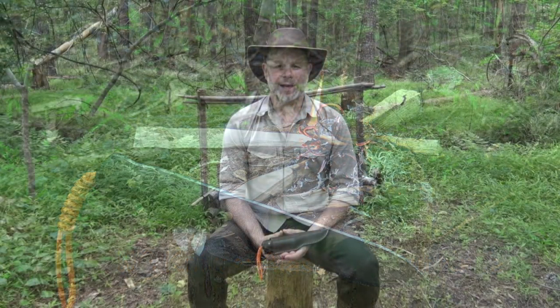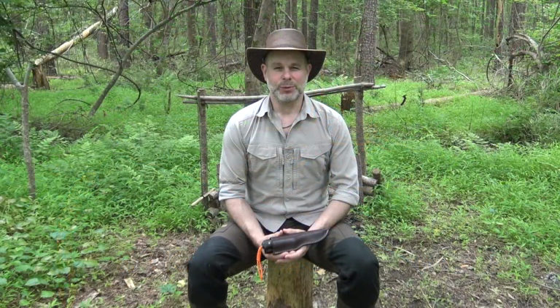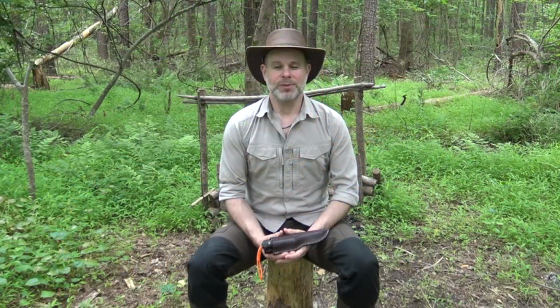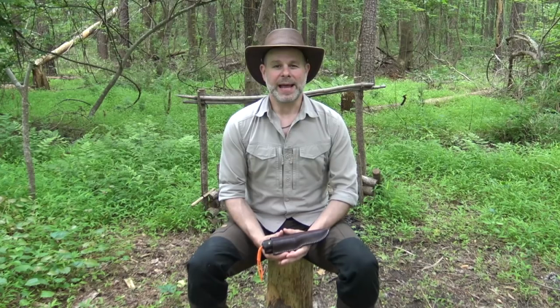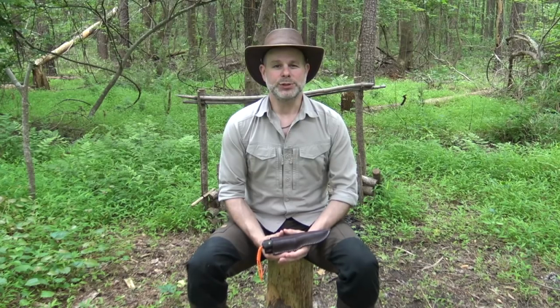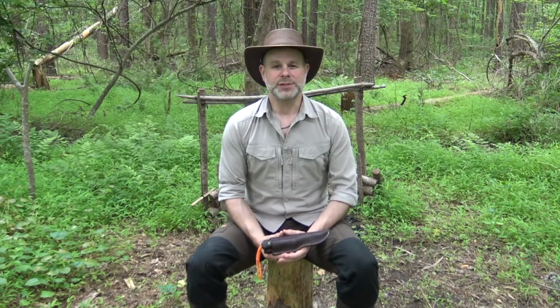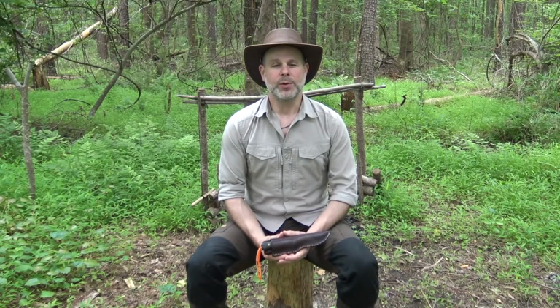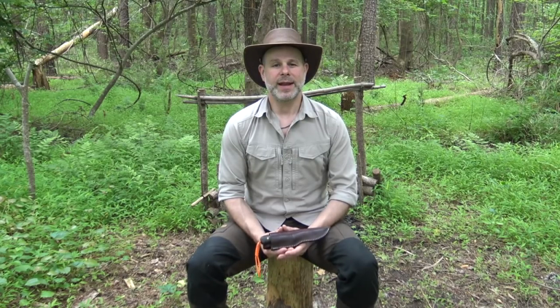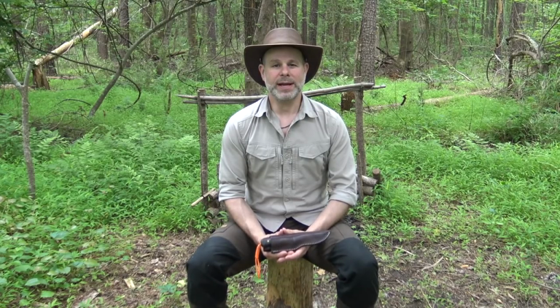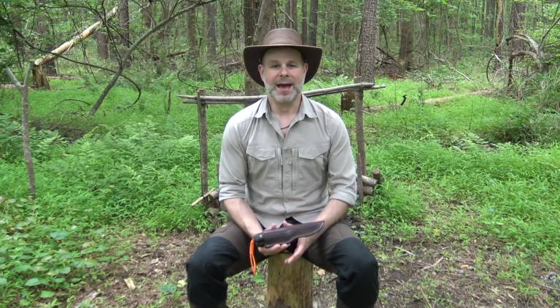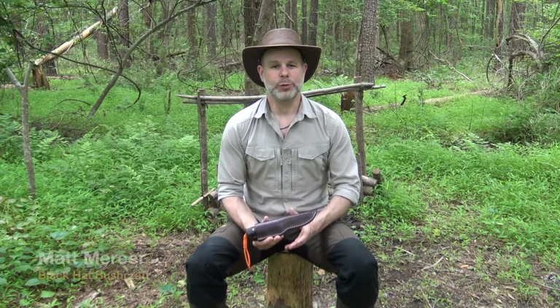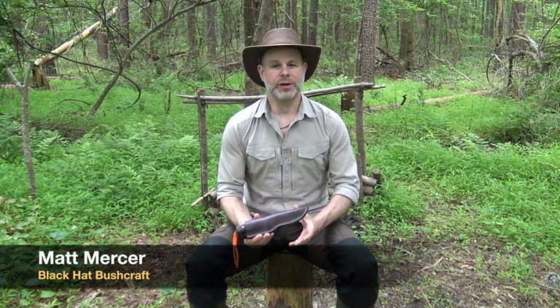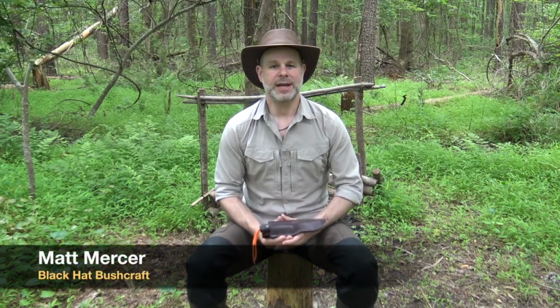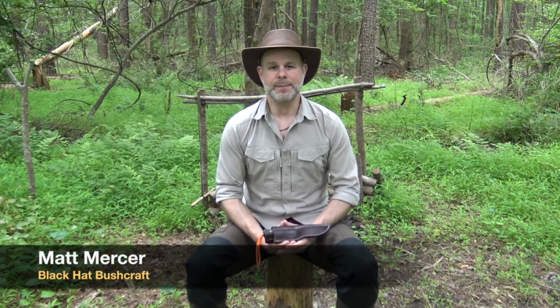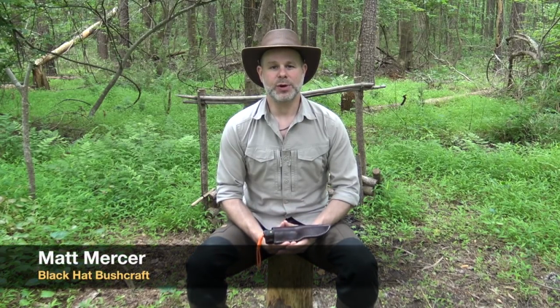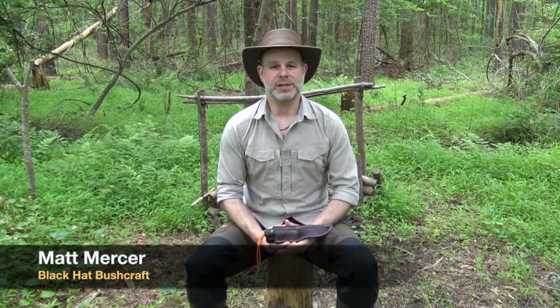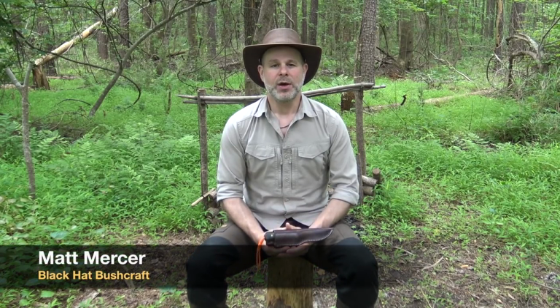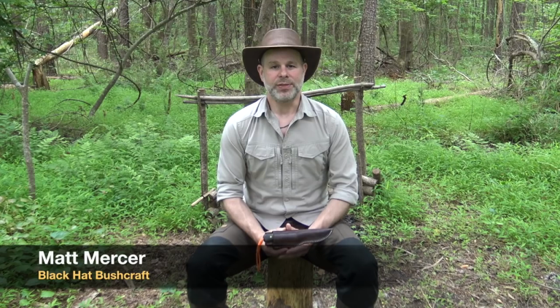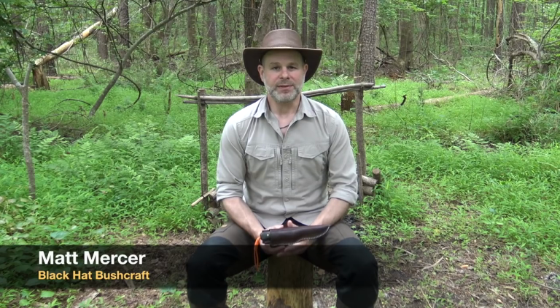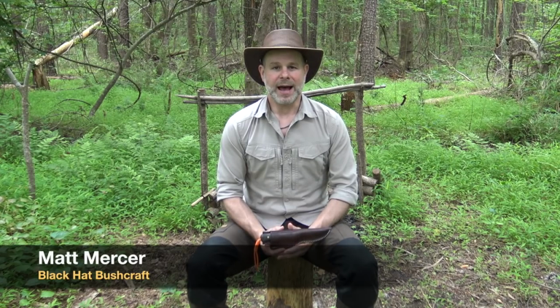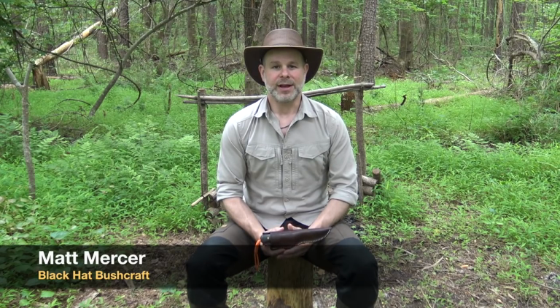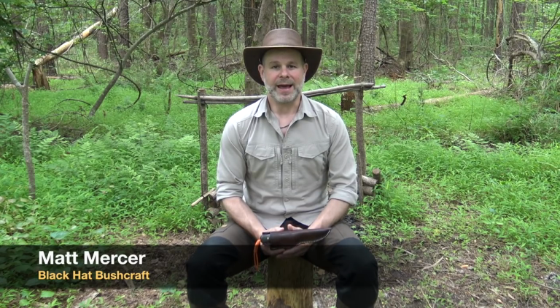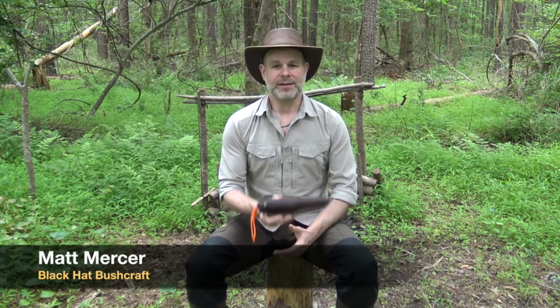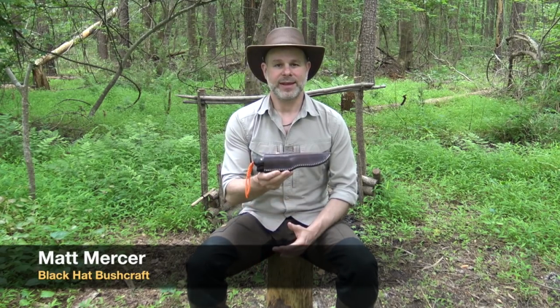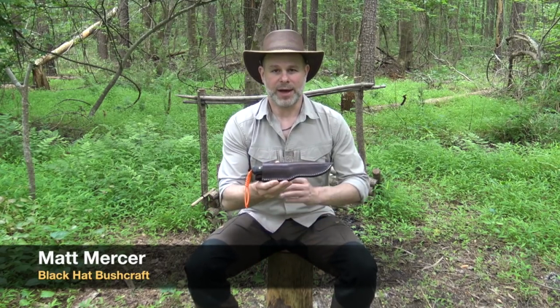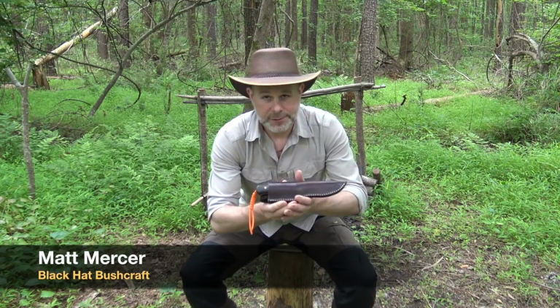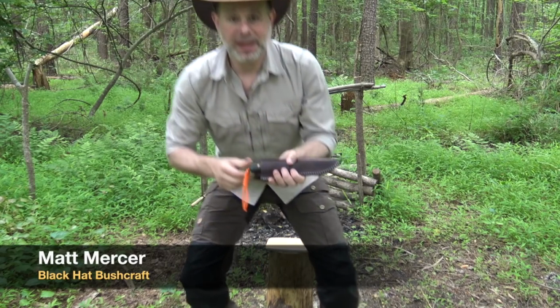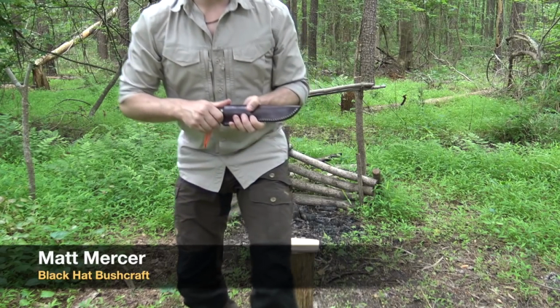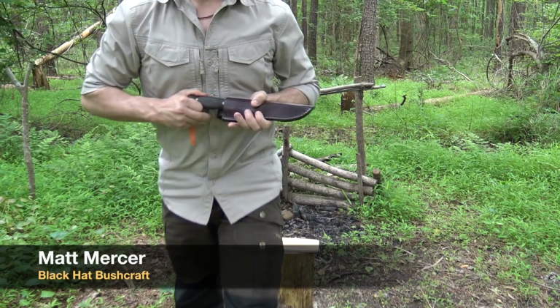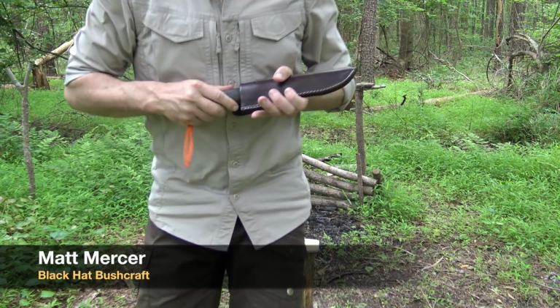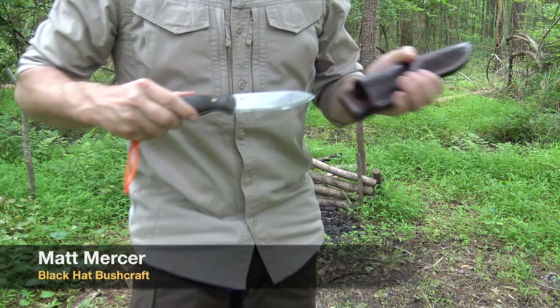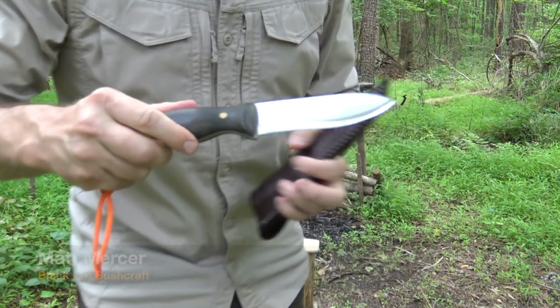Hello and welcome to the Black Hat Bushcraft channel. Today I wanted to have a little discussion and demonstration with the WC Knives Alaskan Scout Knife, and this is that knife here.